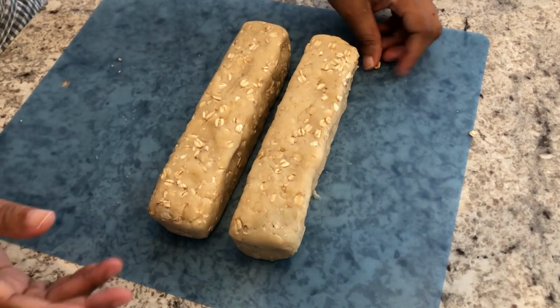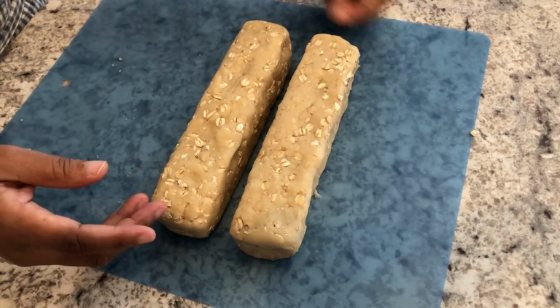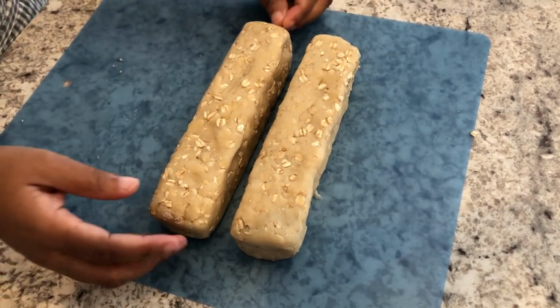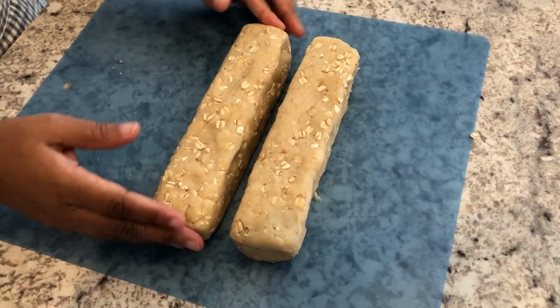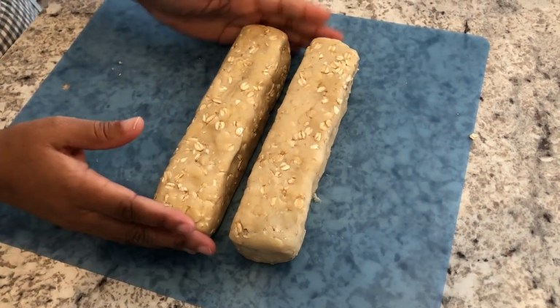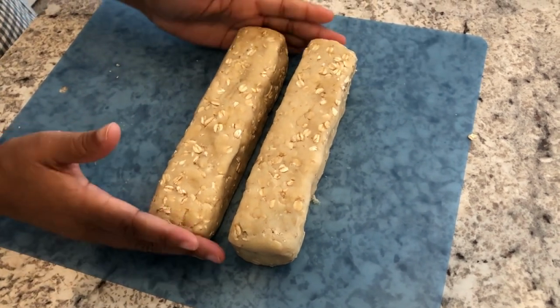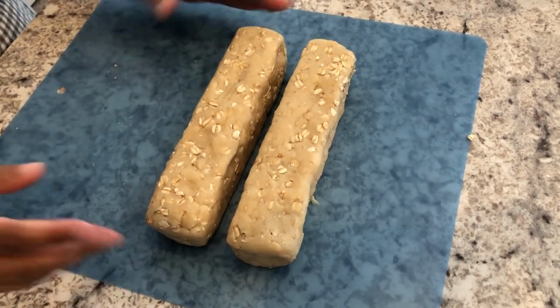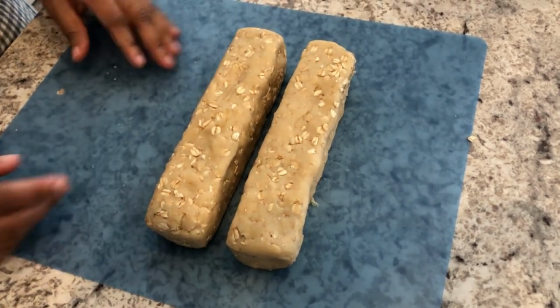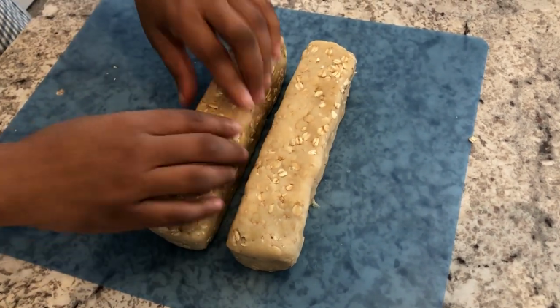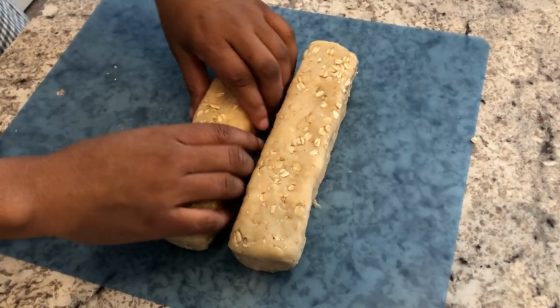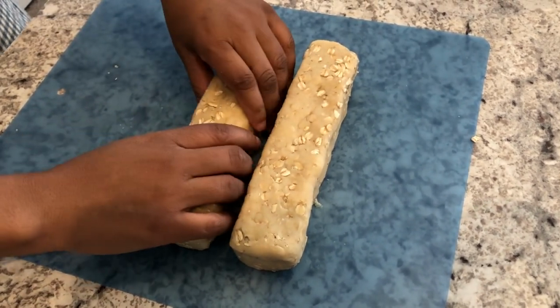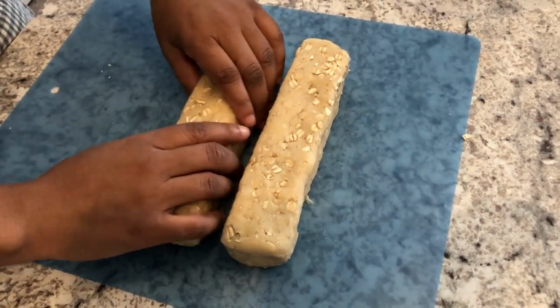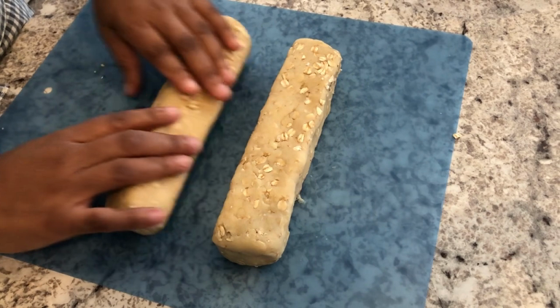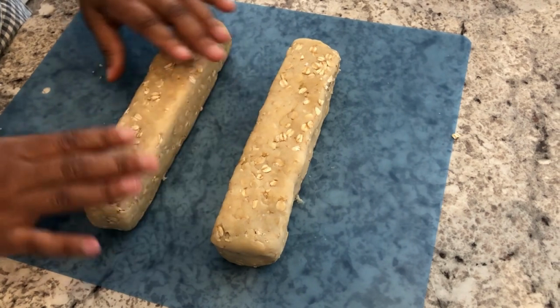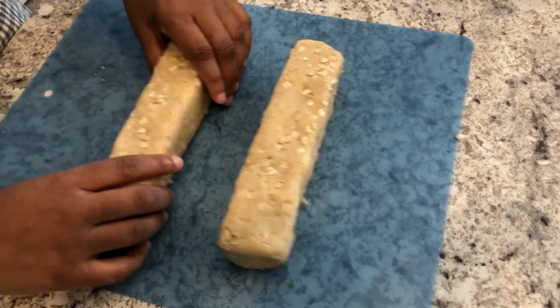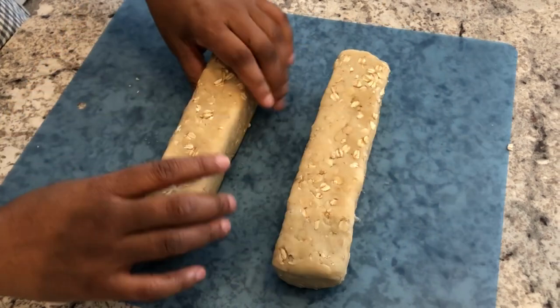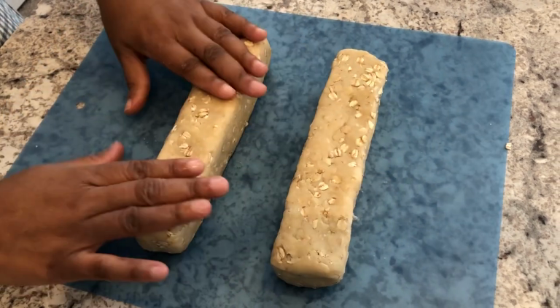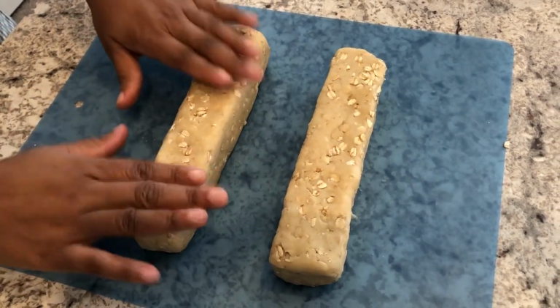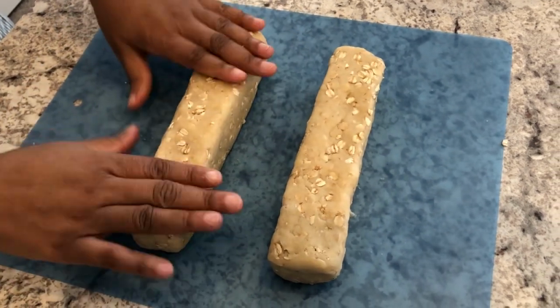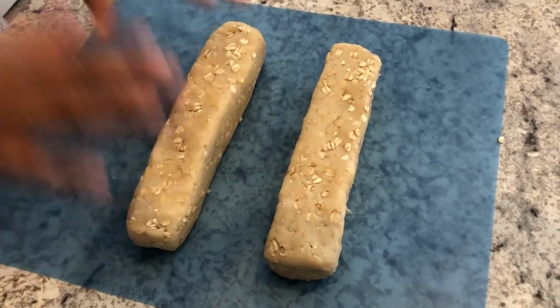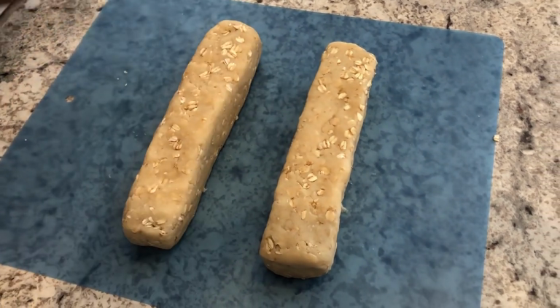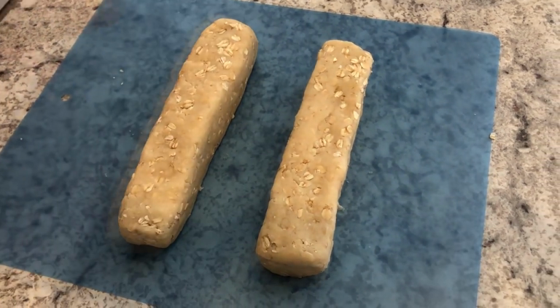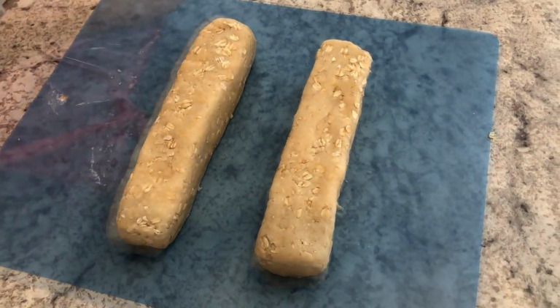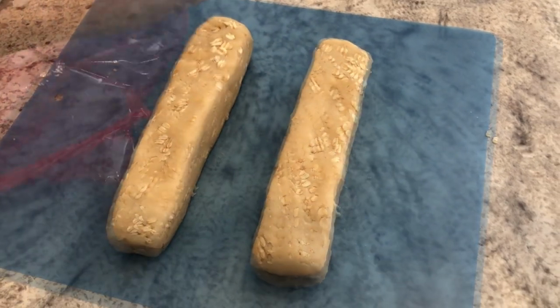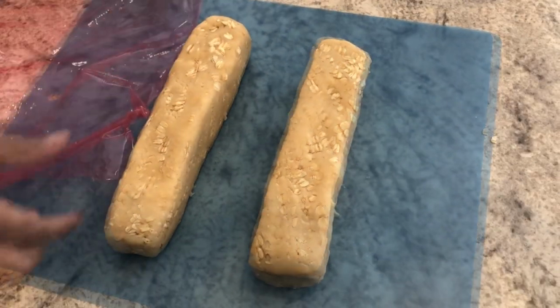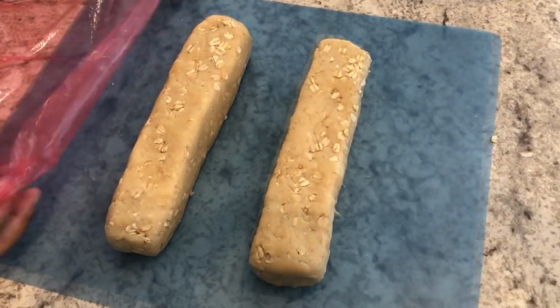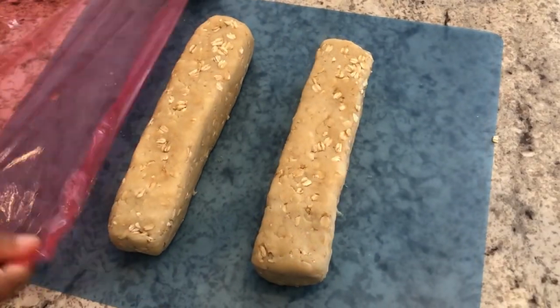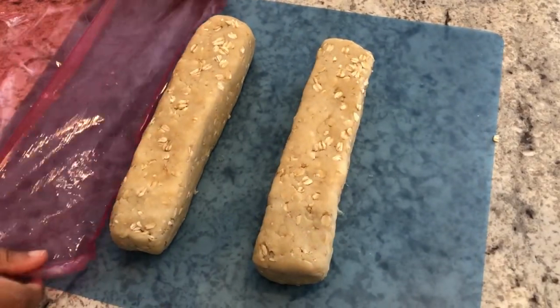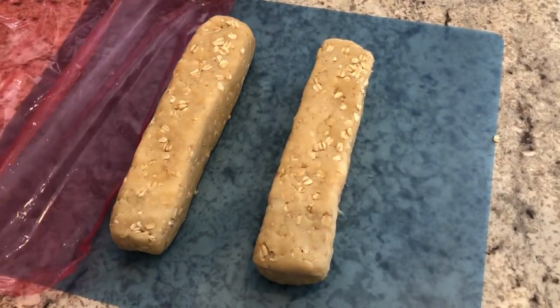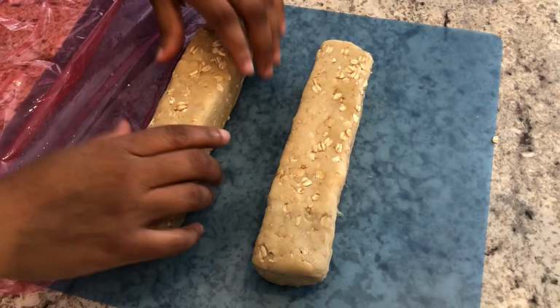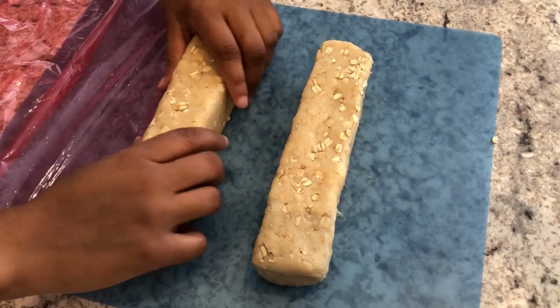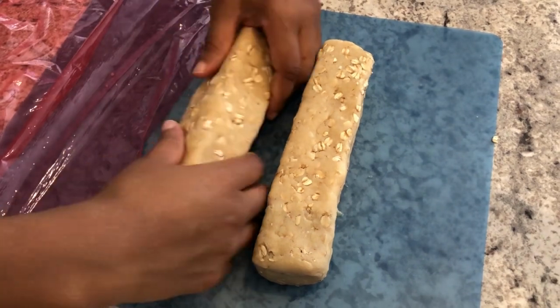So I have my two logs and they're about equal. I'm going to wrap these up tightly in Saran Wrap.